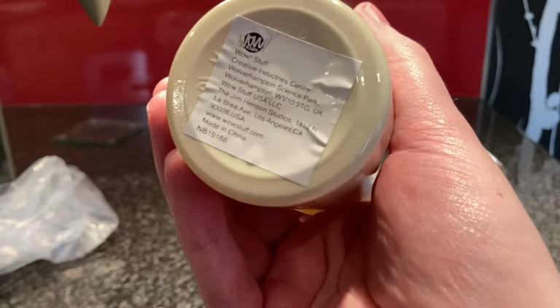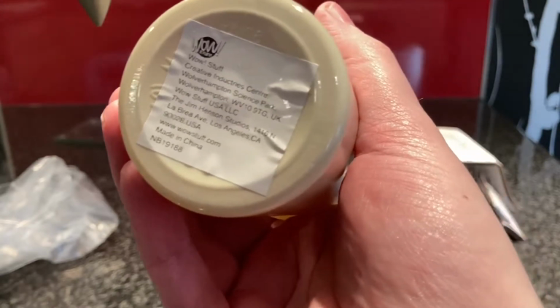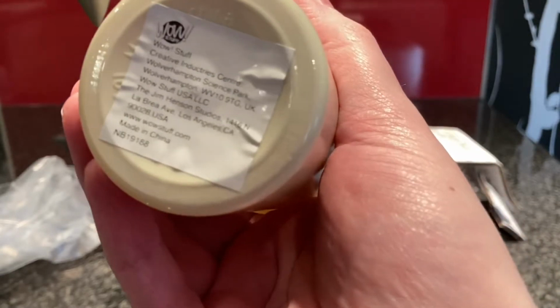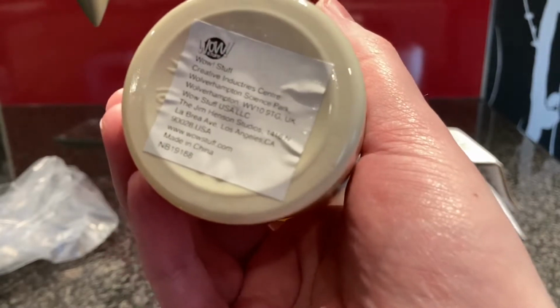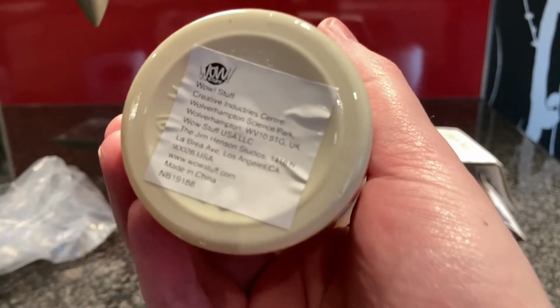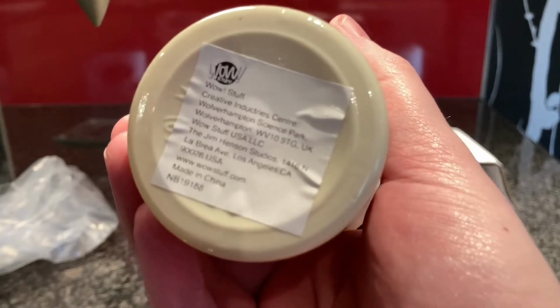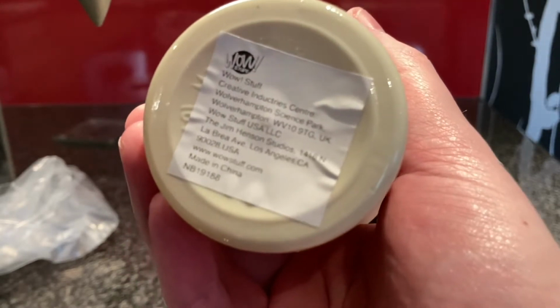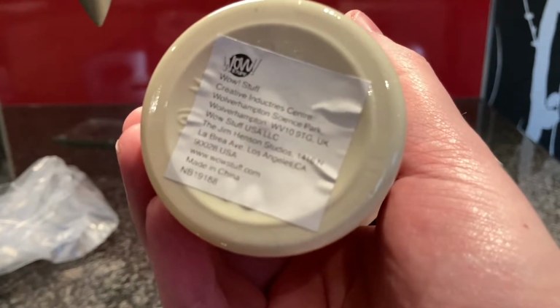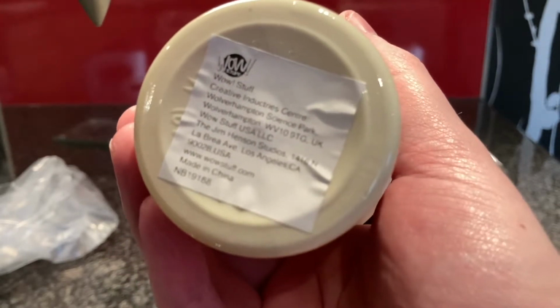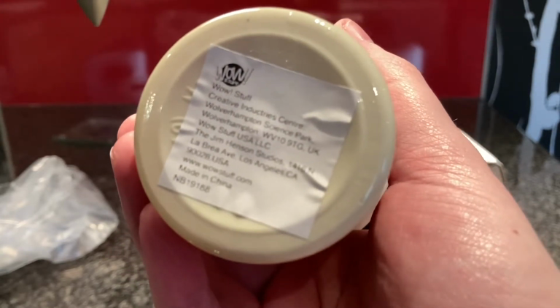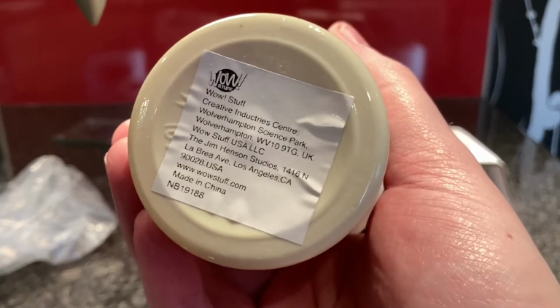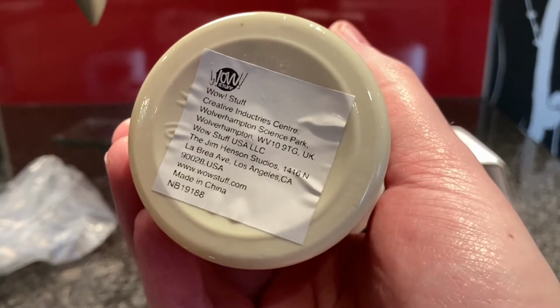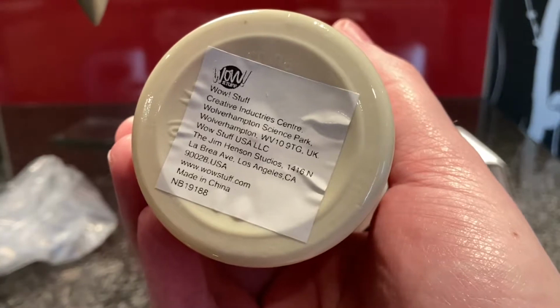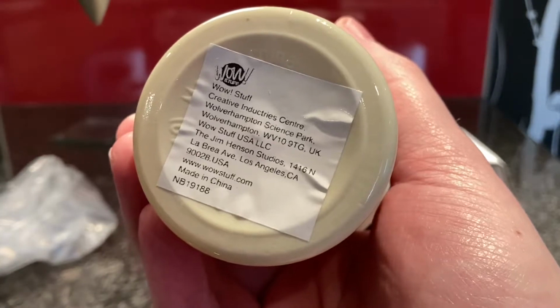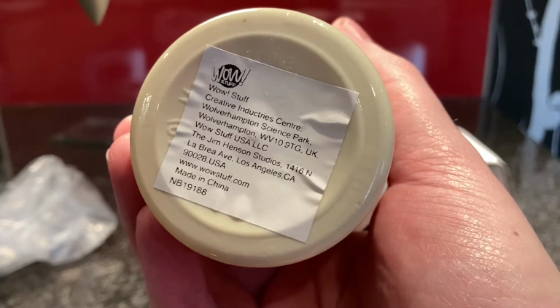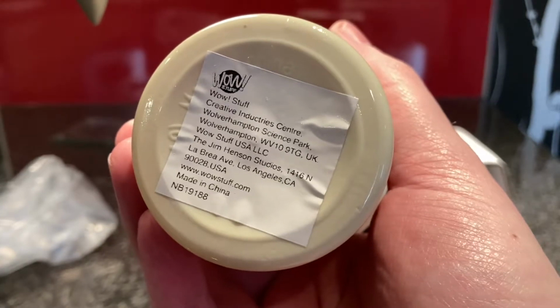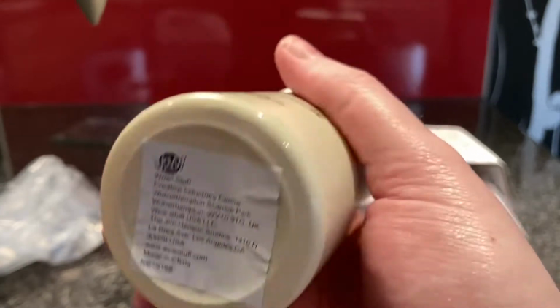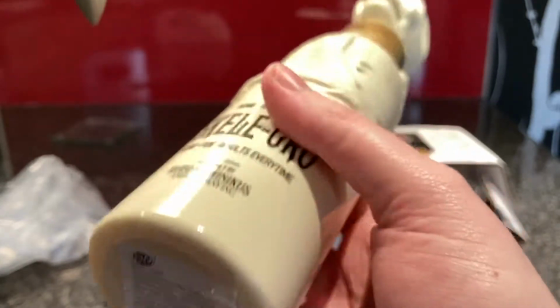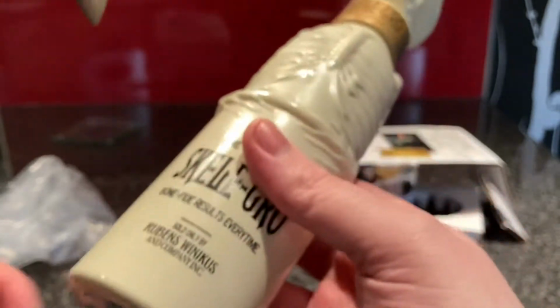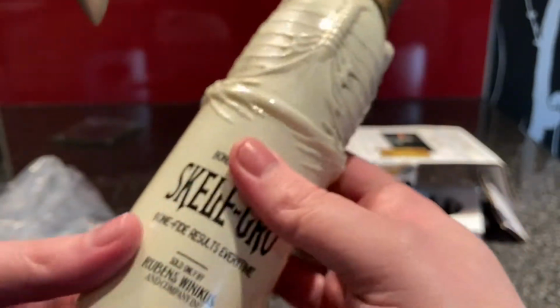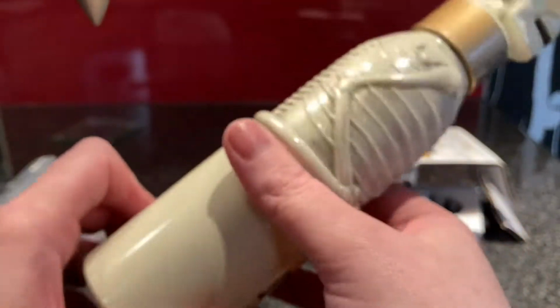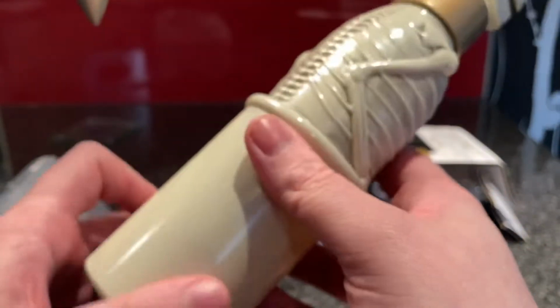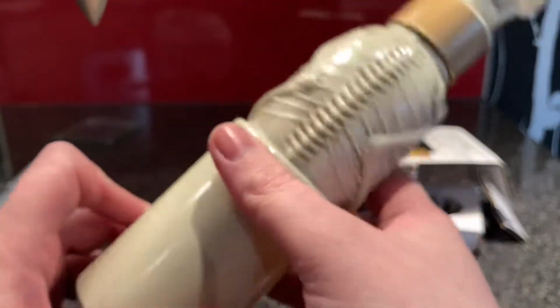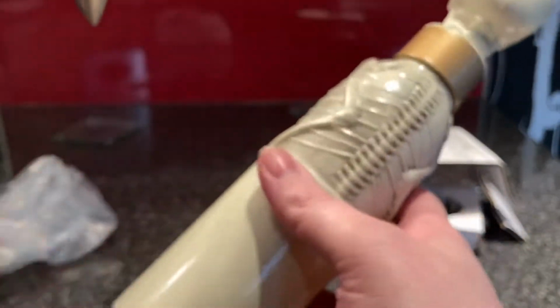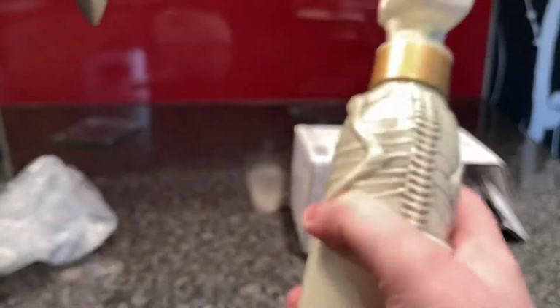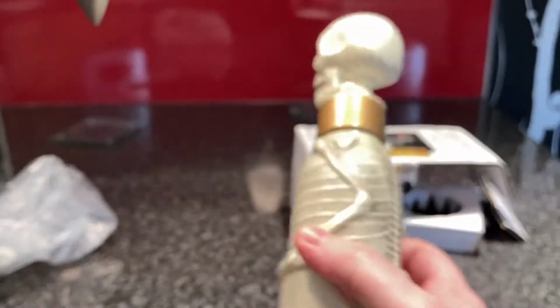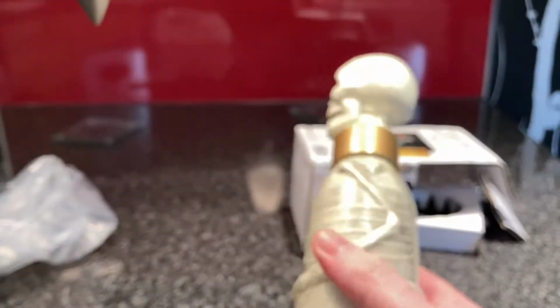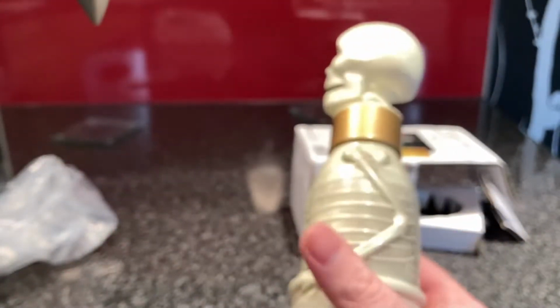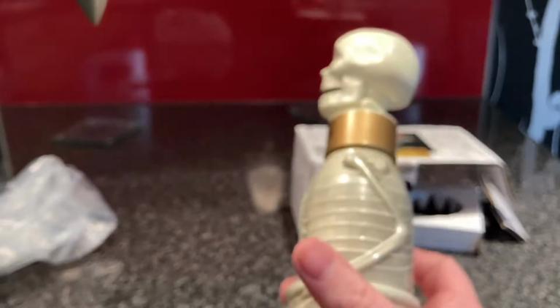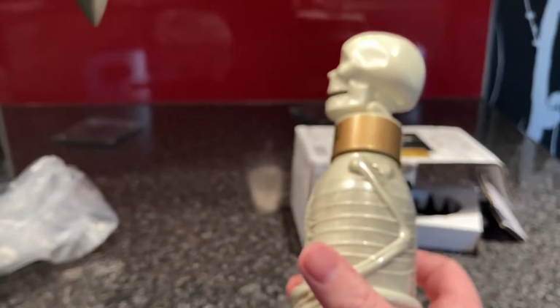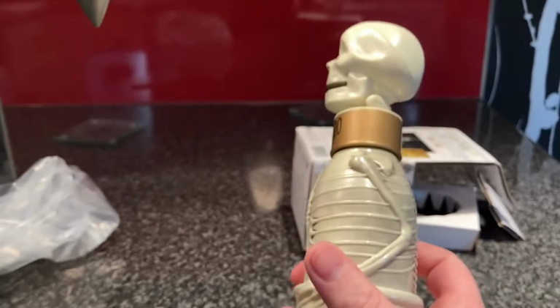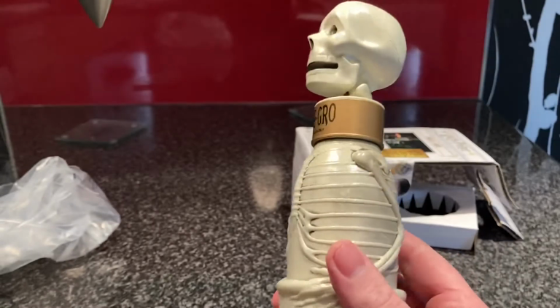Jim Henson Studios — isn't he from the Muppets? I don't know if you'd be wrong about that. So let's have a look at the actual water bottle itself.